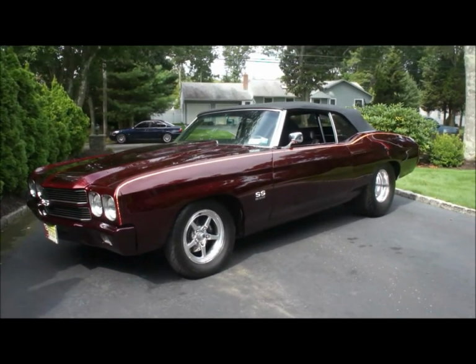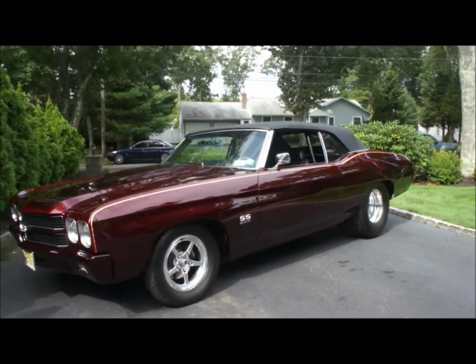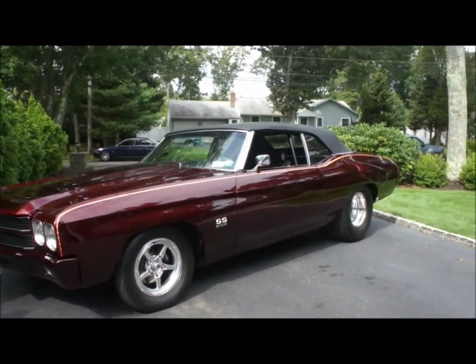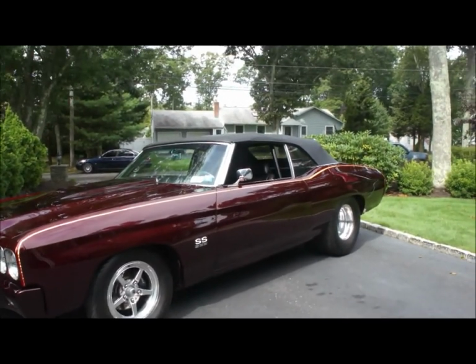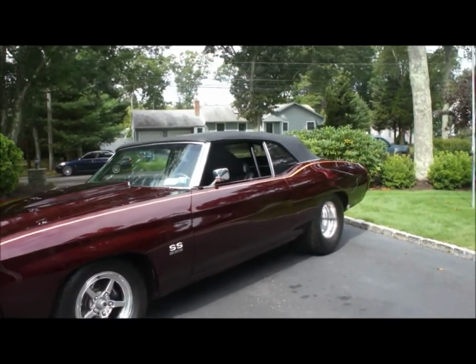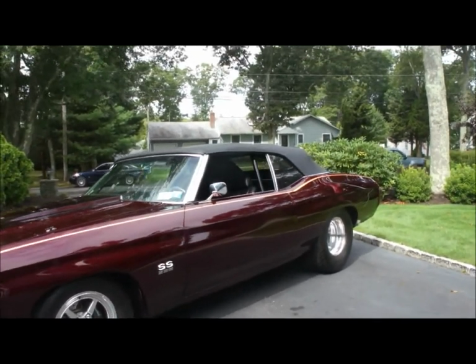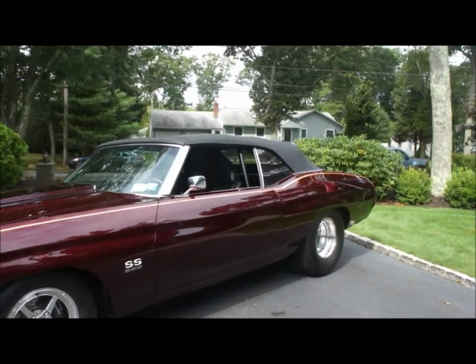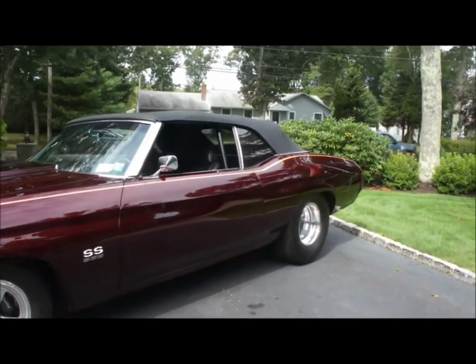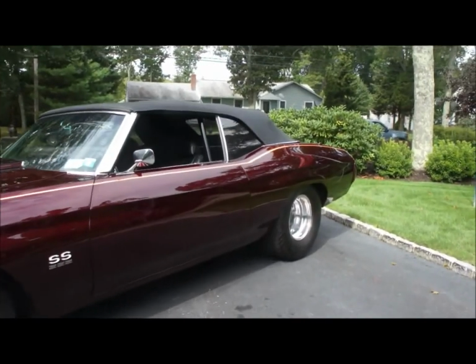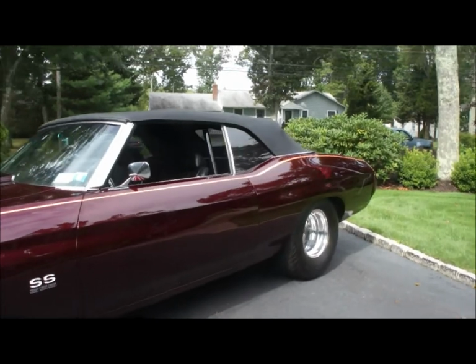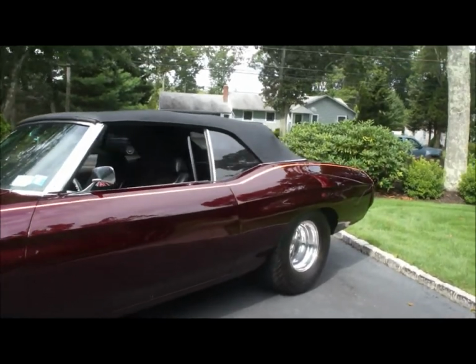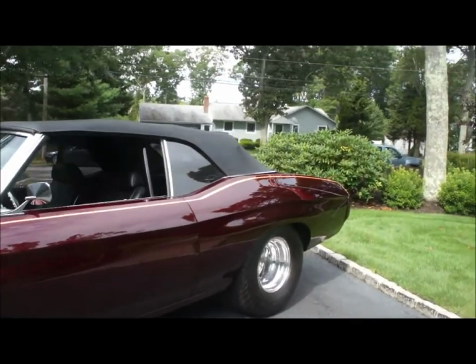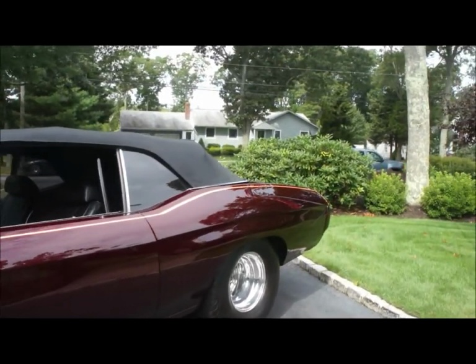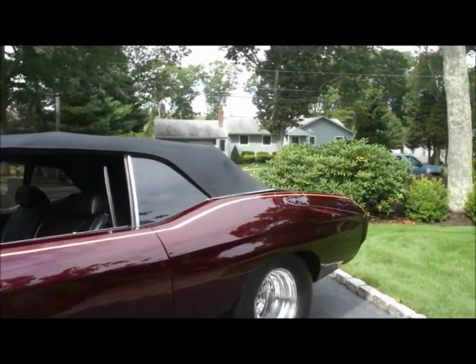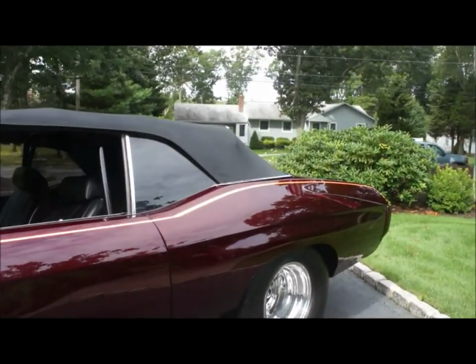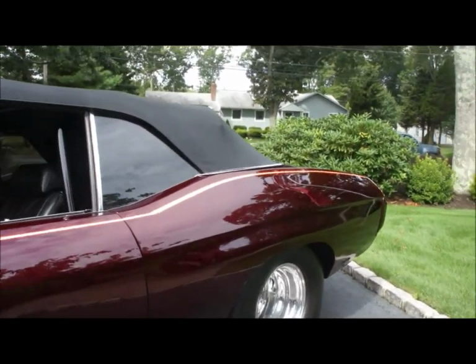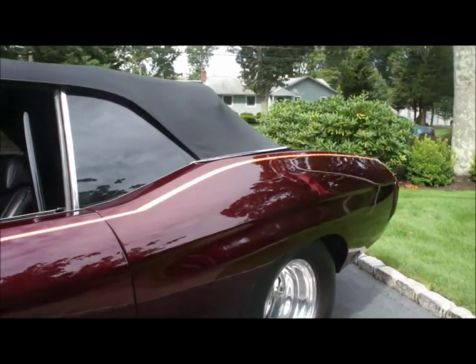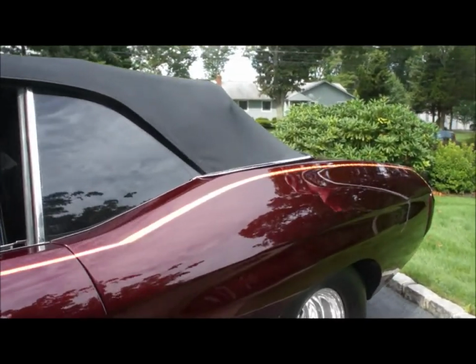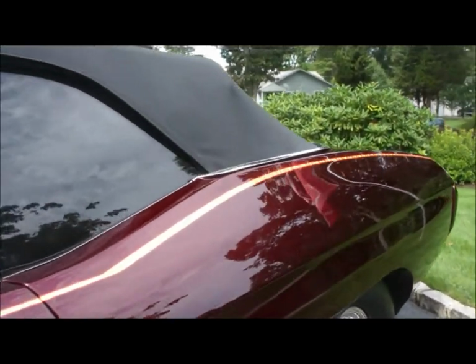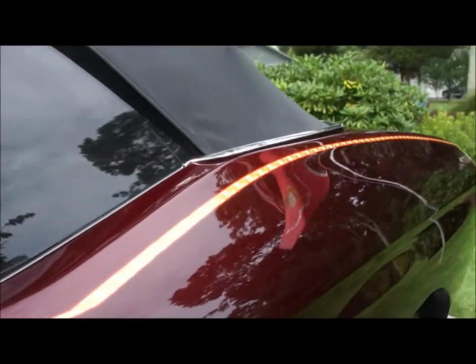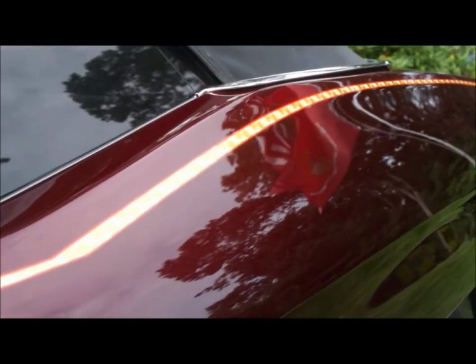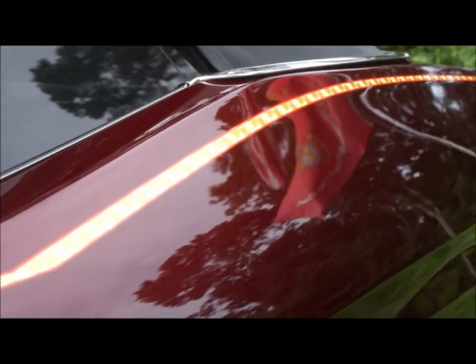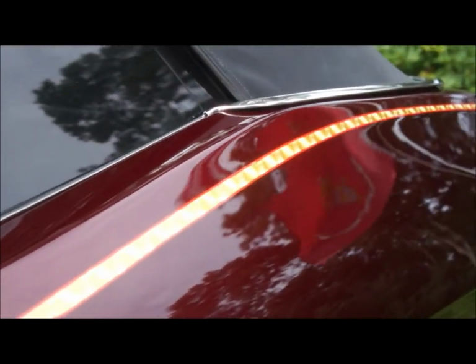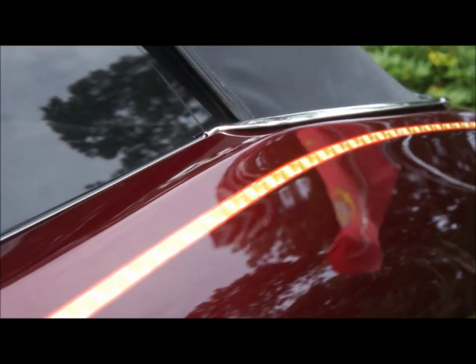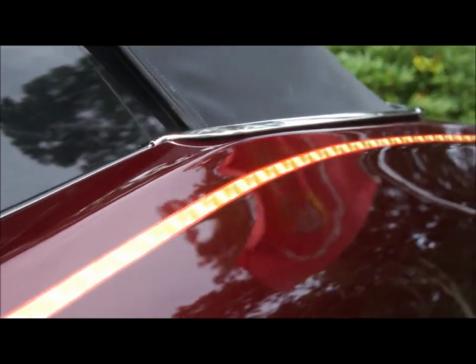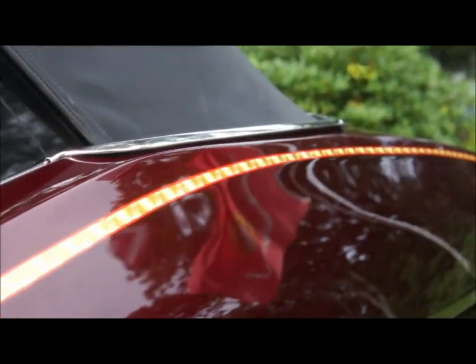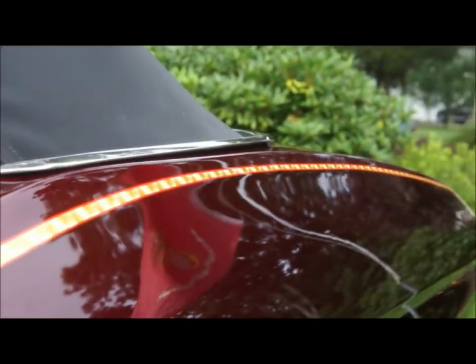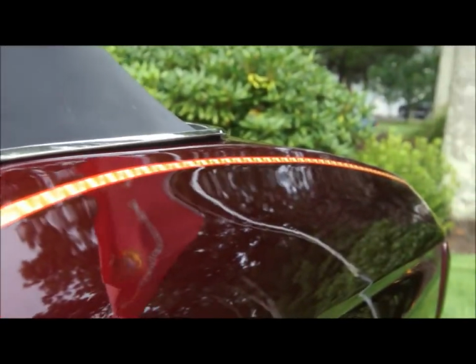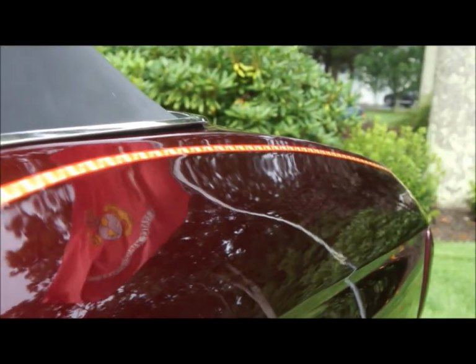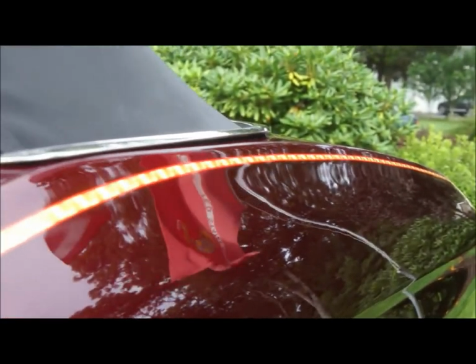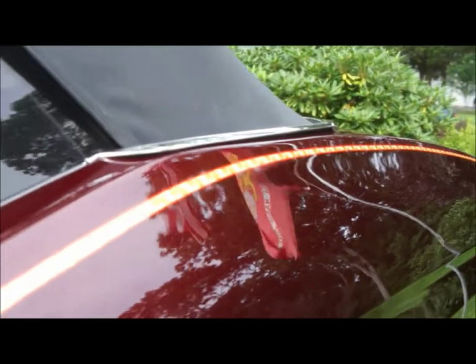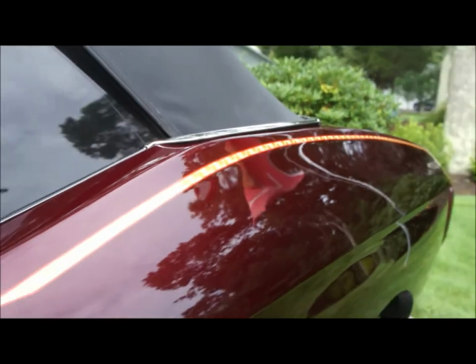This House of Color paint job is popping — it's called Brandywine. Beautiful. And you've got gold leaf in there. The brandy with the gold really sets it off.